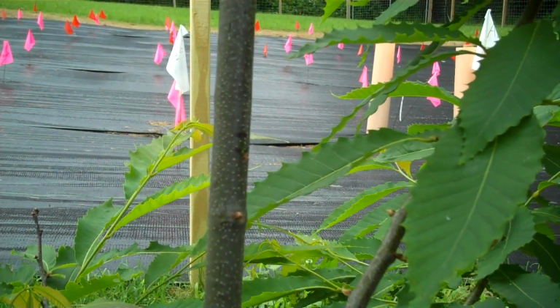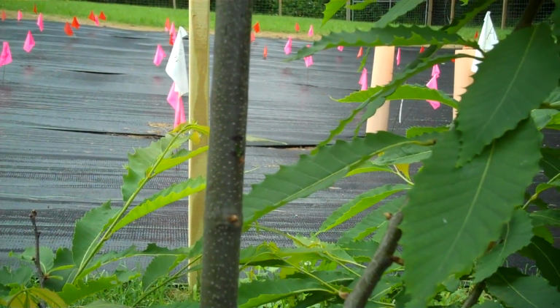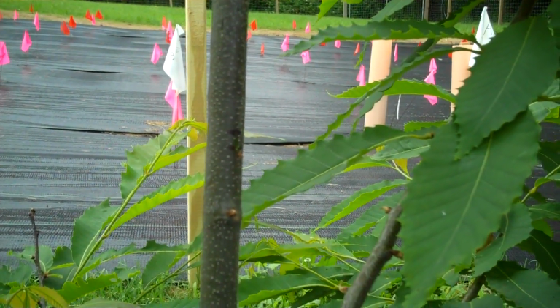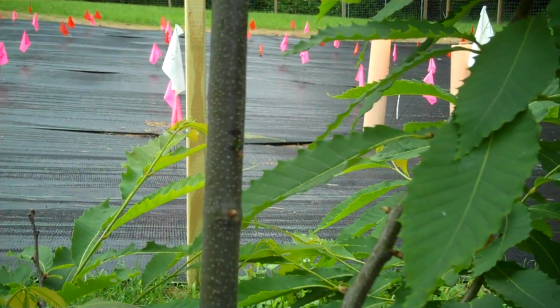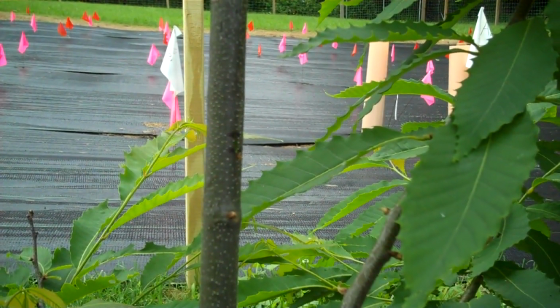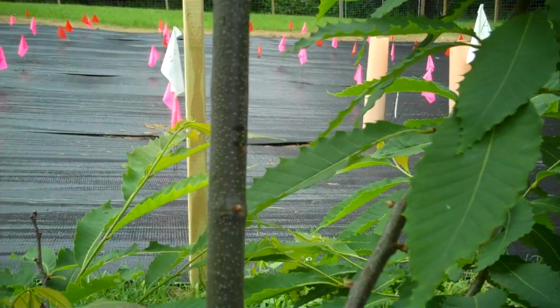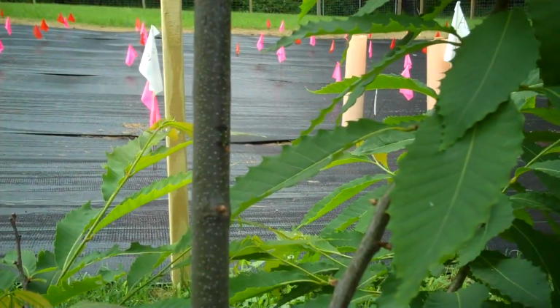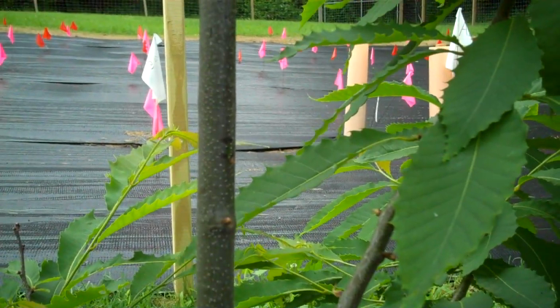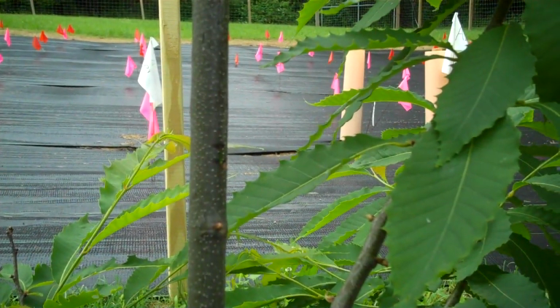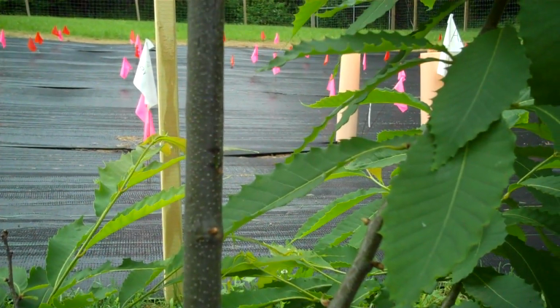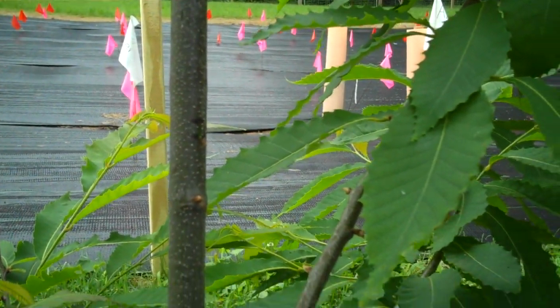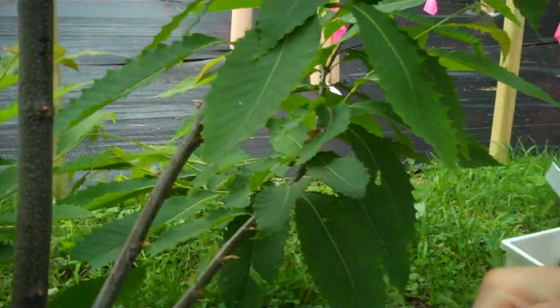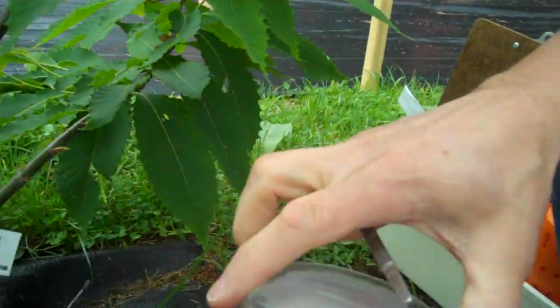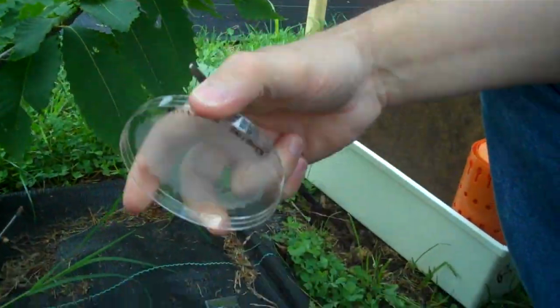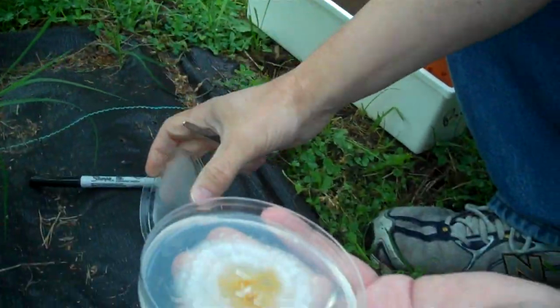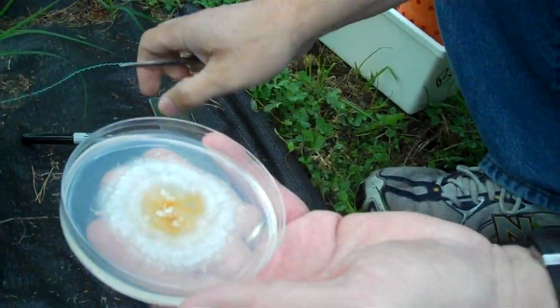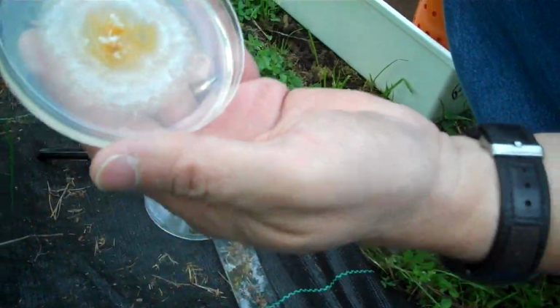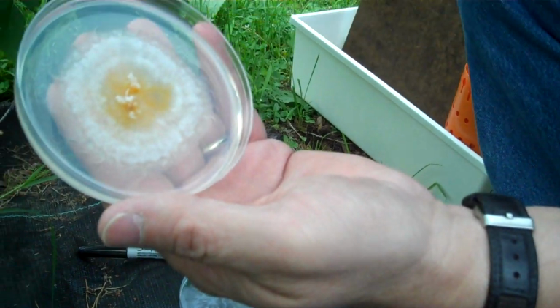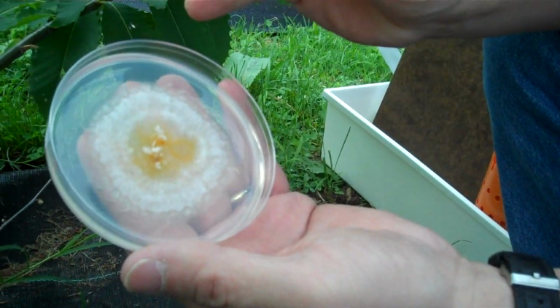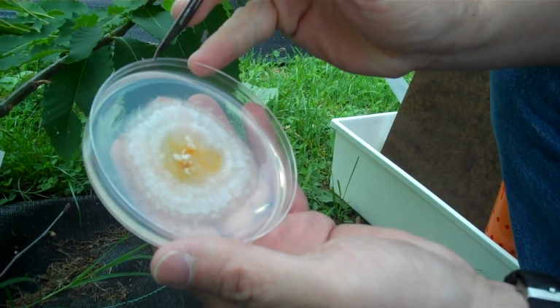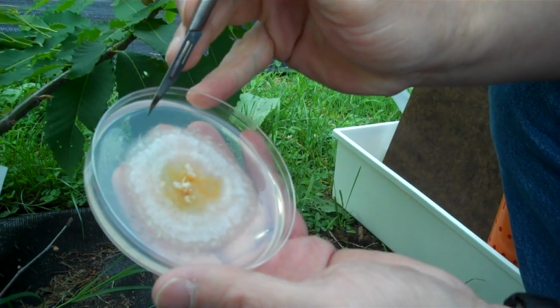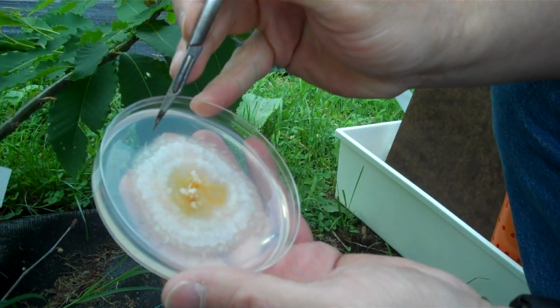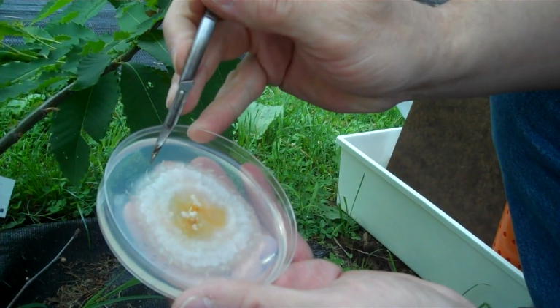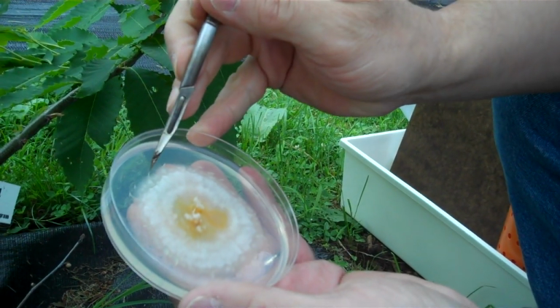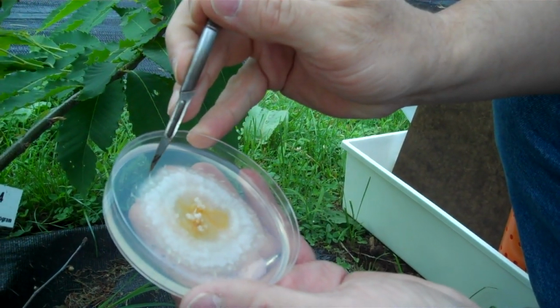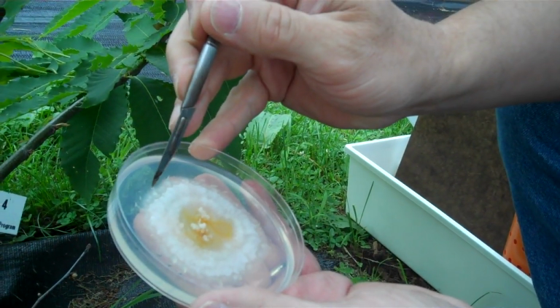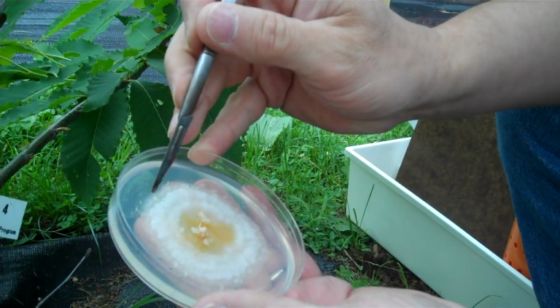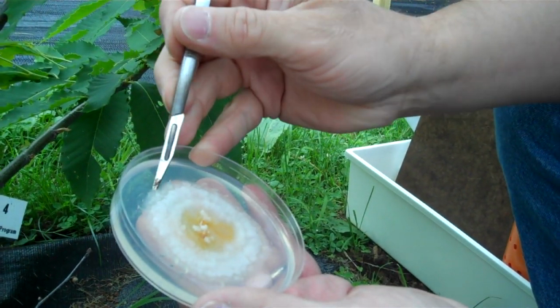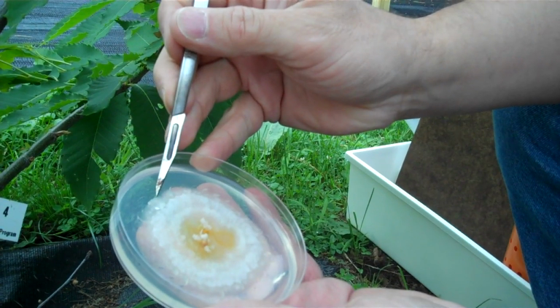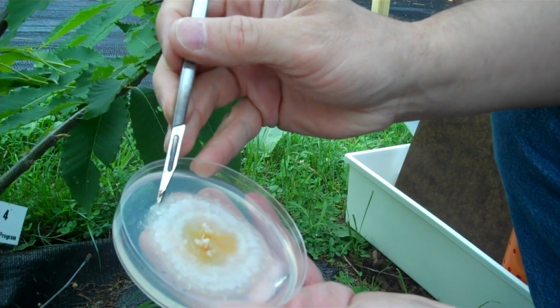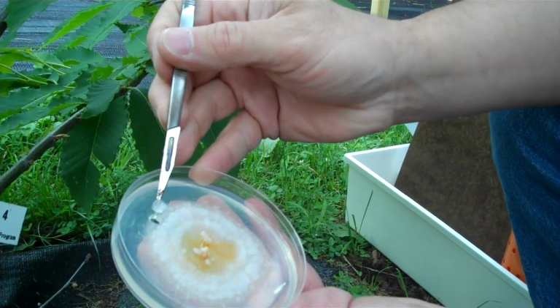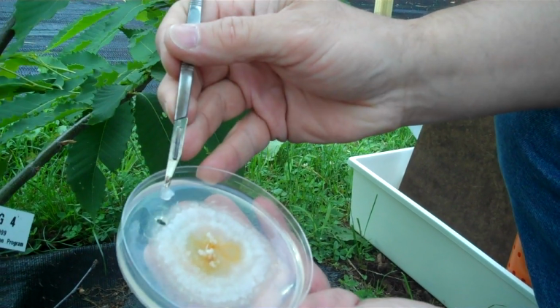Then I'm going to take the culture that has grown. We're taking plugs from the outer margin of this culture and we're going to take one of those plugs, such as that.